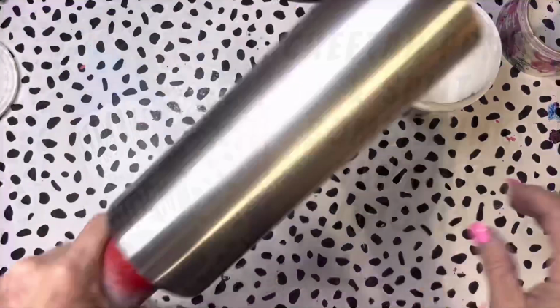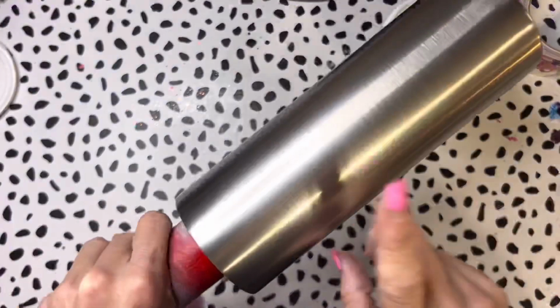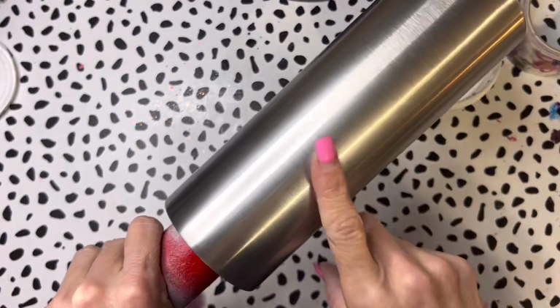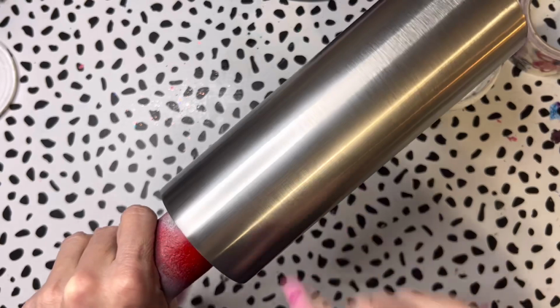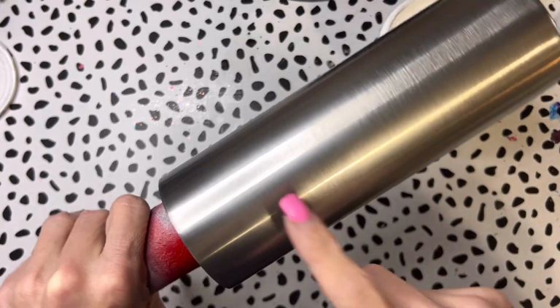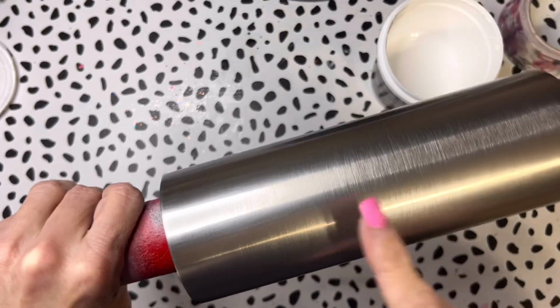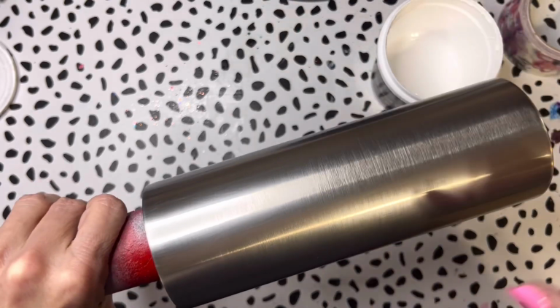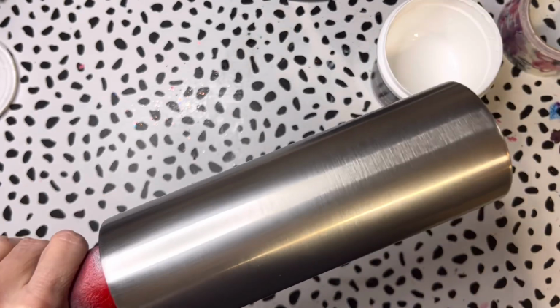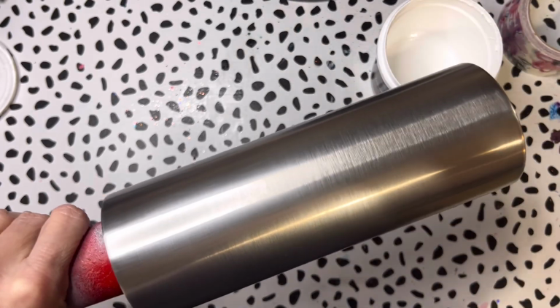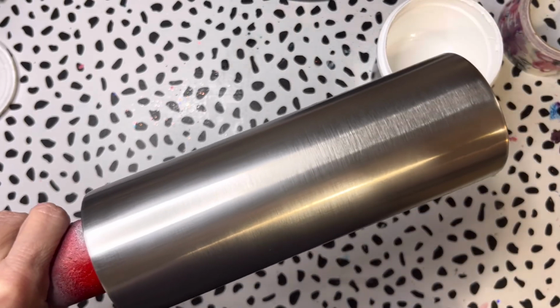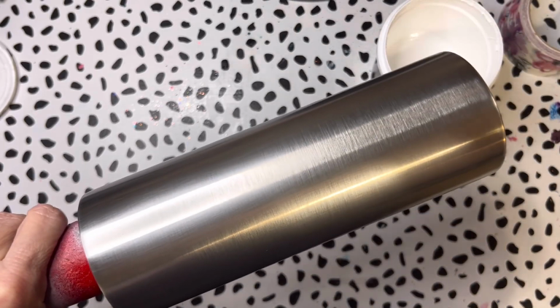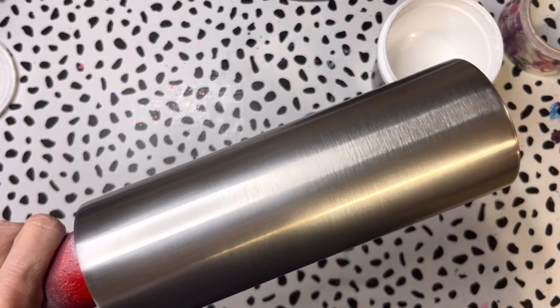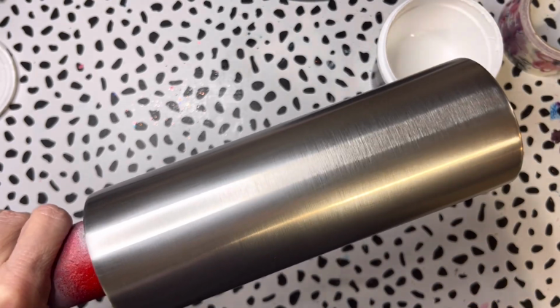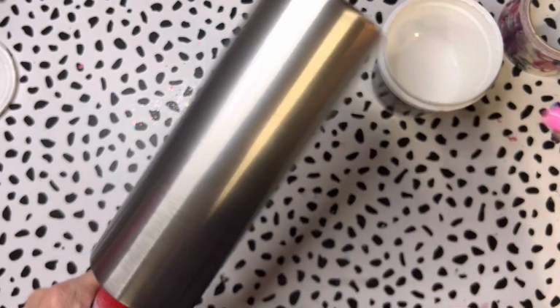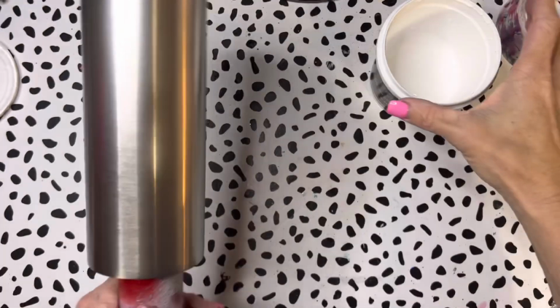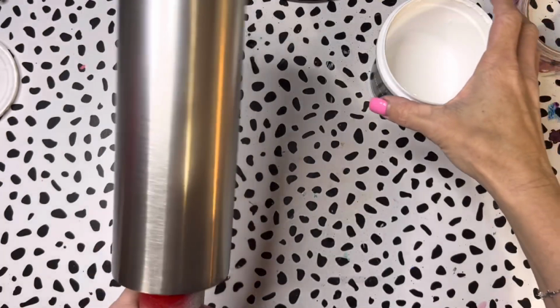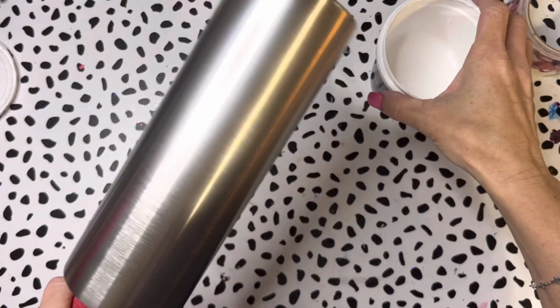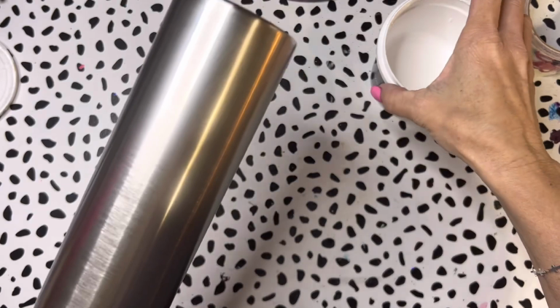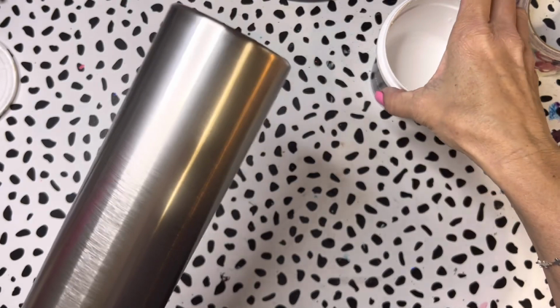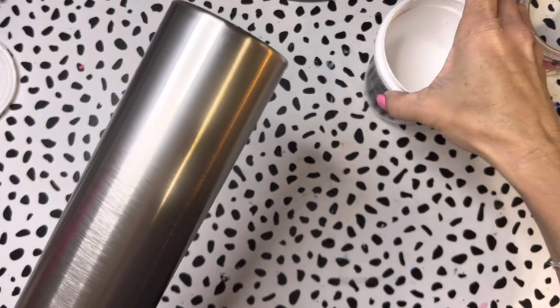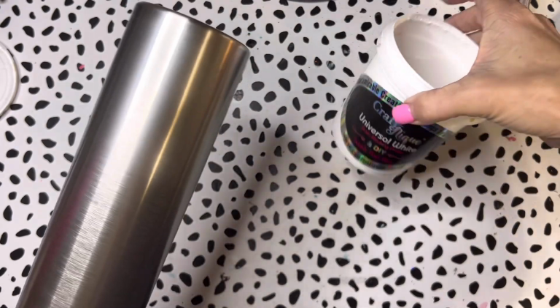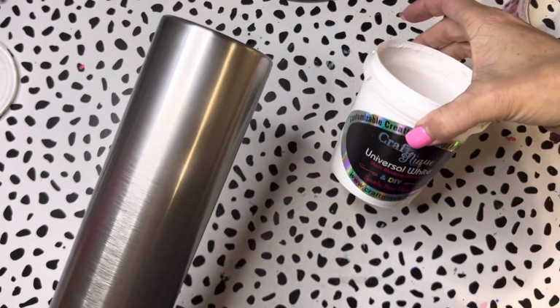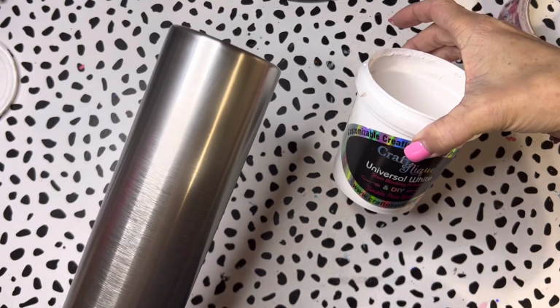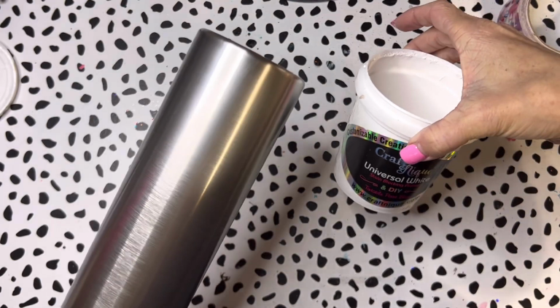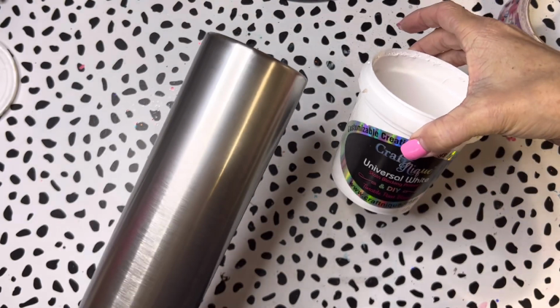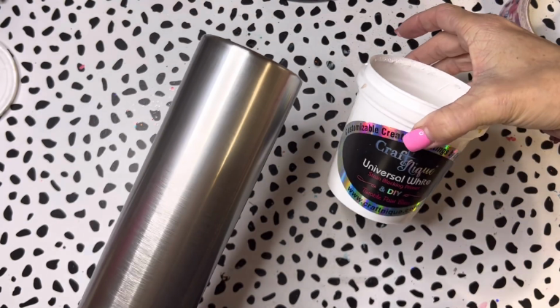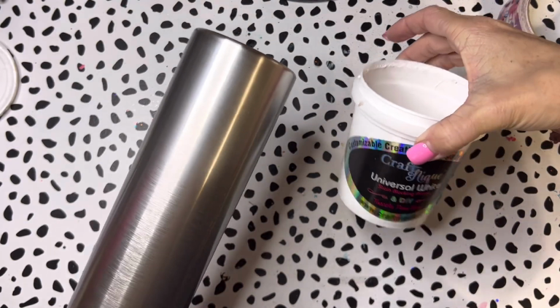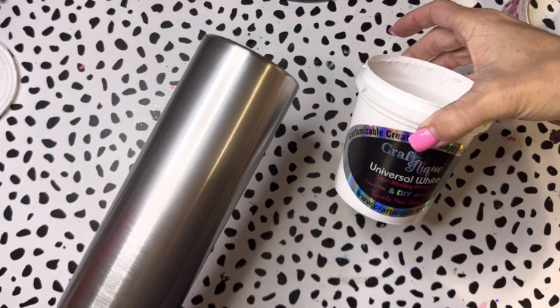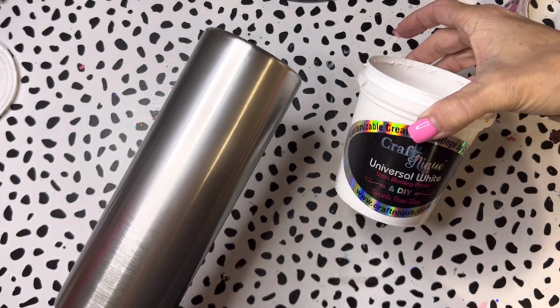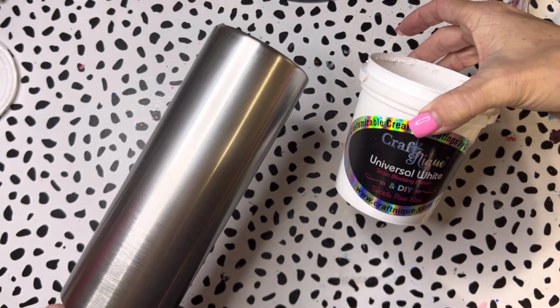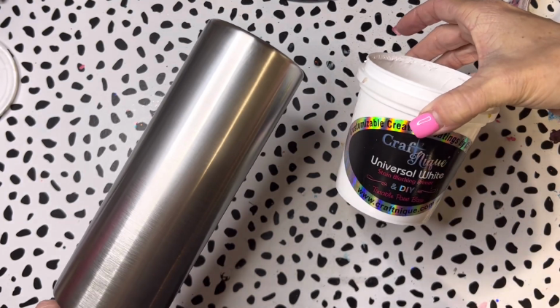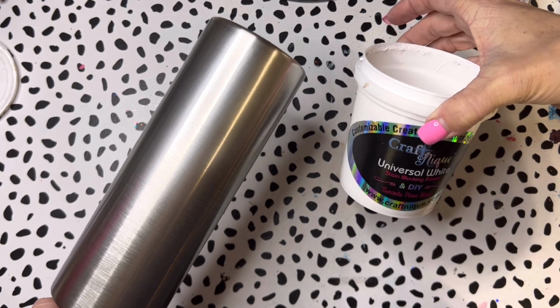I have already prepped and sanded this 20-ounce skinny from Maker Flow. If you don't know how to prep and sand a tumbler, I have a link in the description below to my tumbler prep video, so check that out.